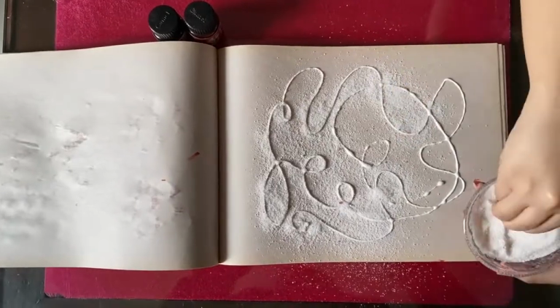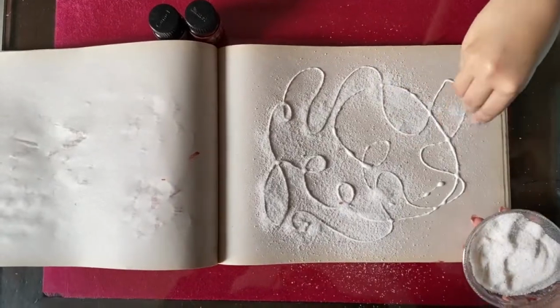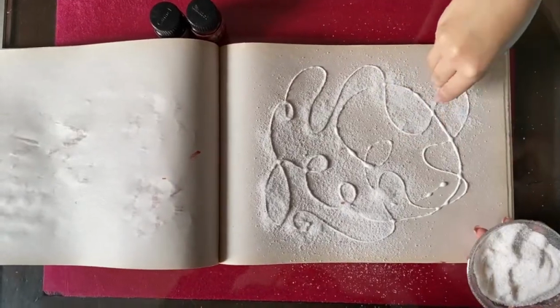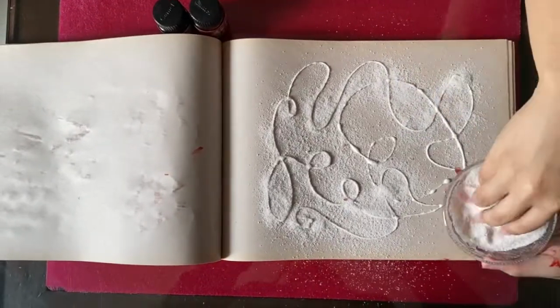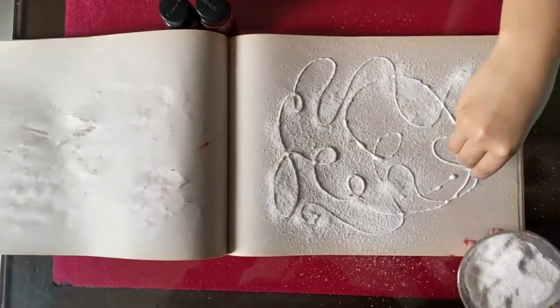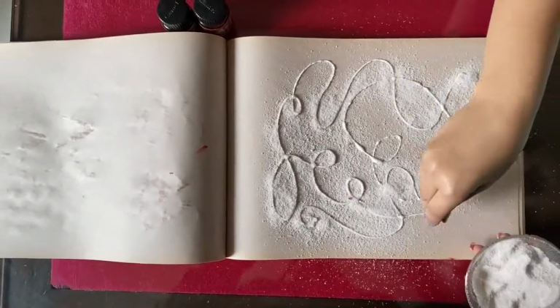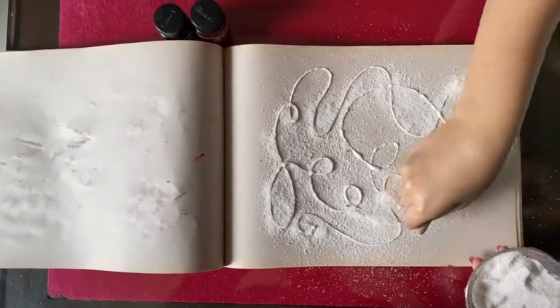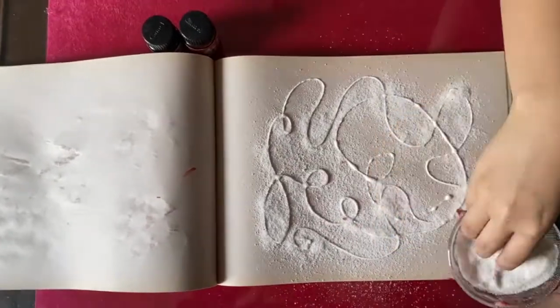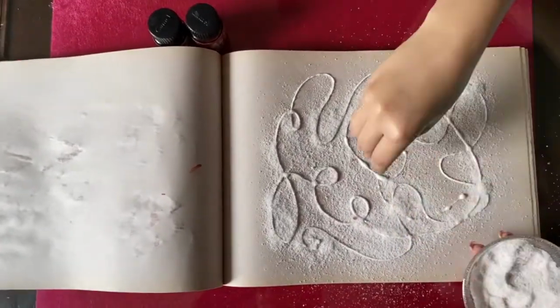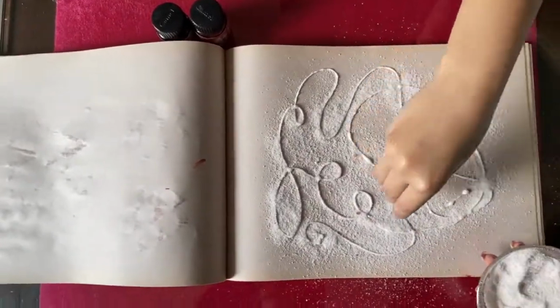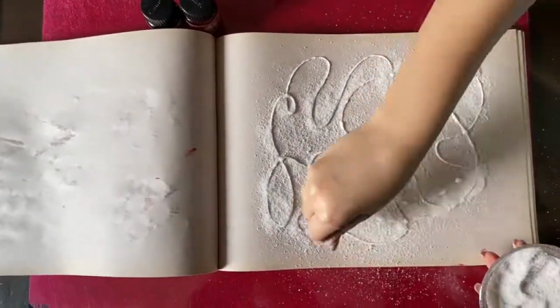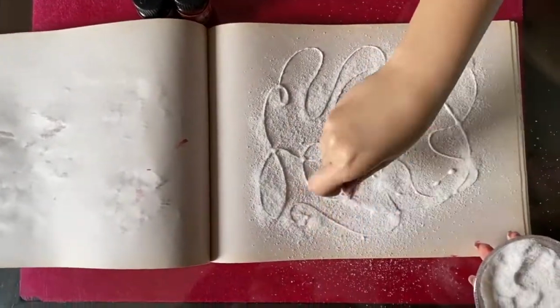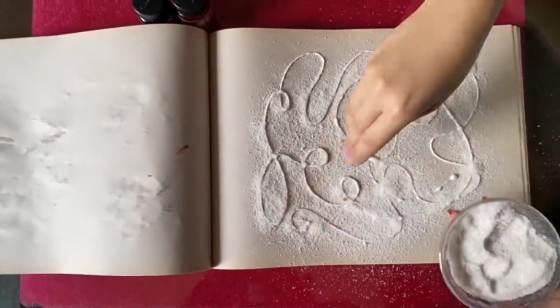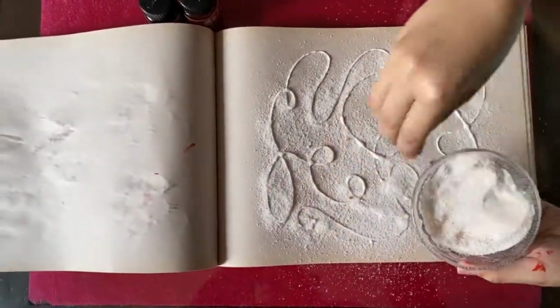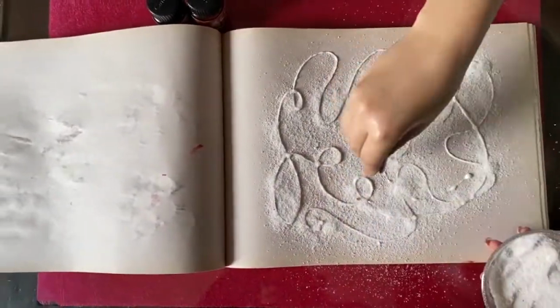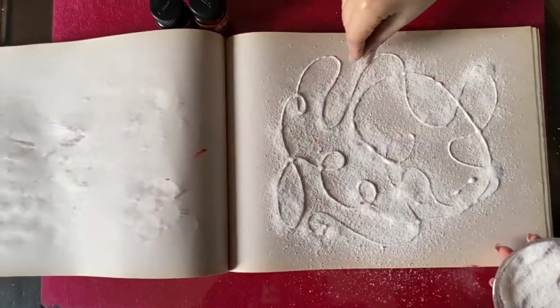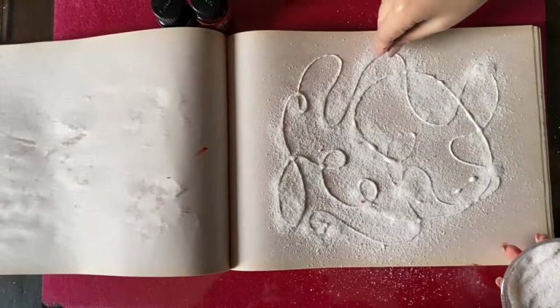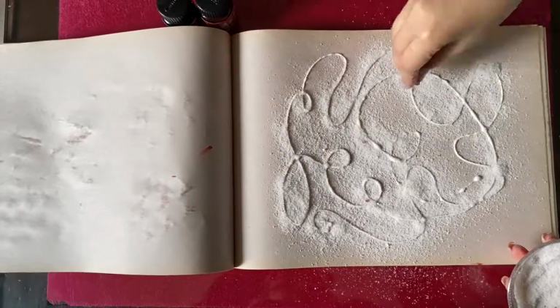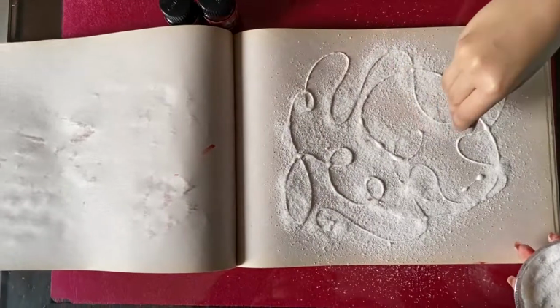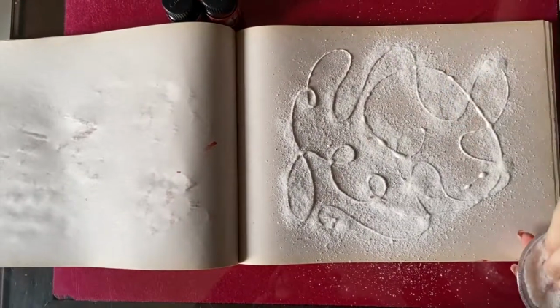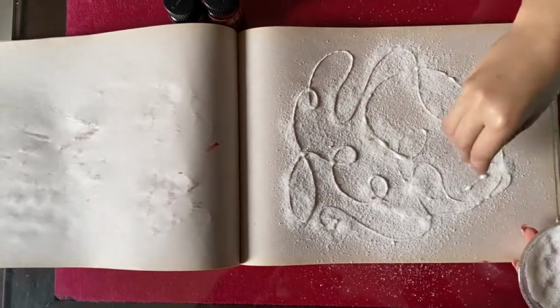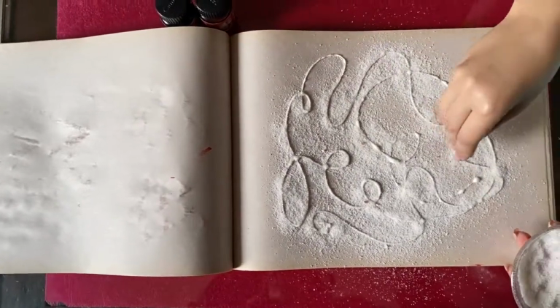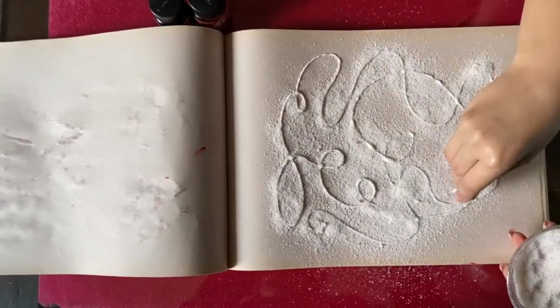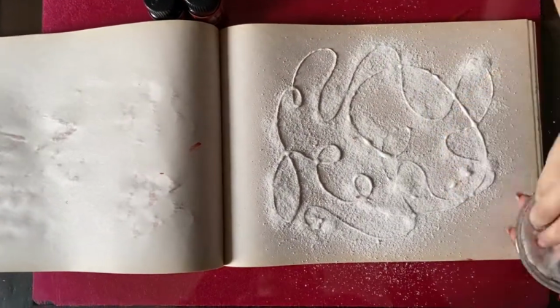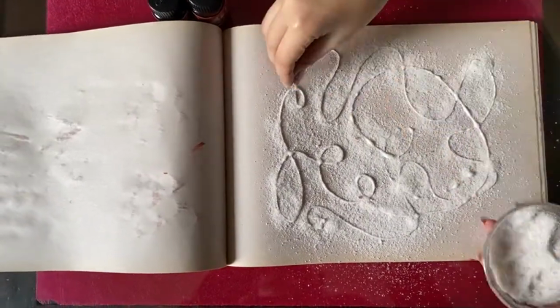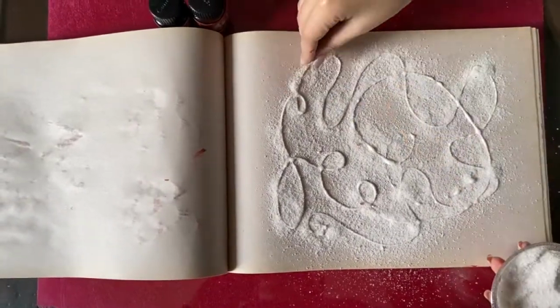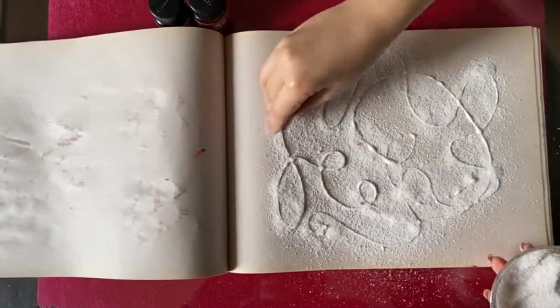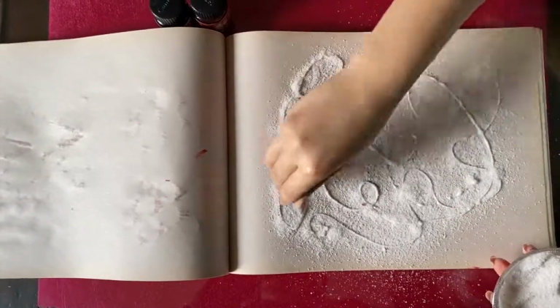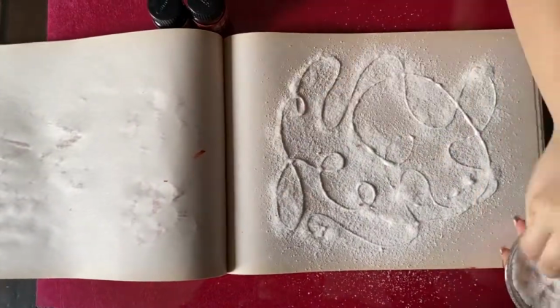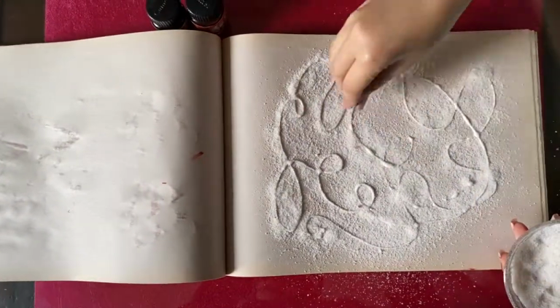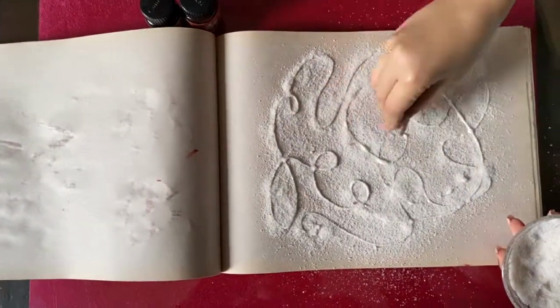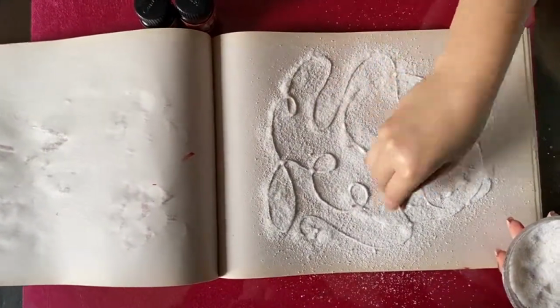Yet they are so fun and rewarding that children want to do them over and over again. As kids engage in art activities over time, their fine motor skills improve.